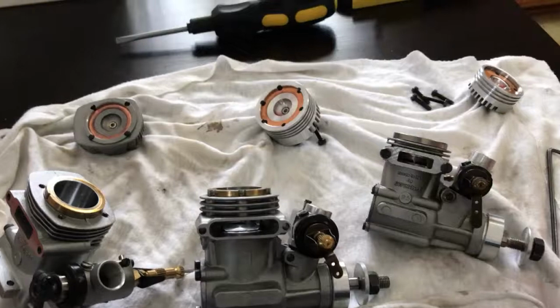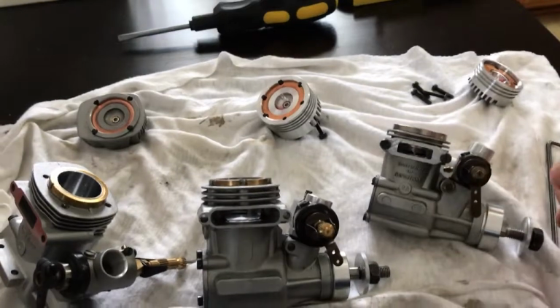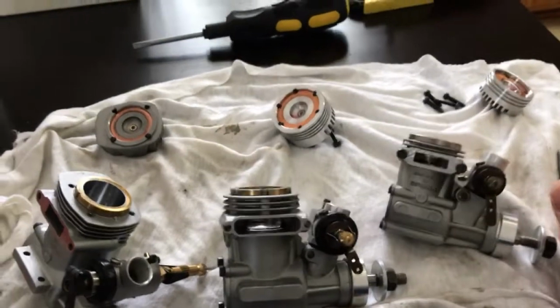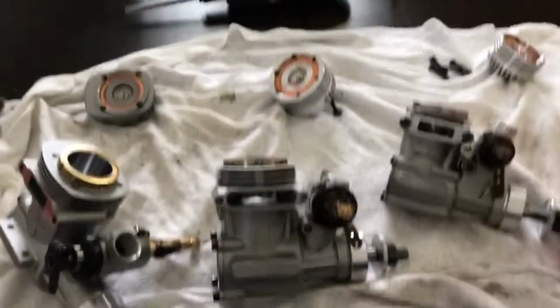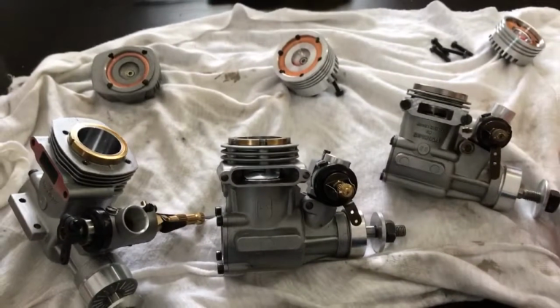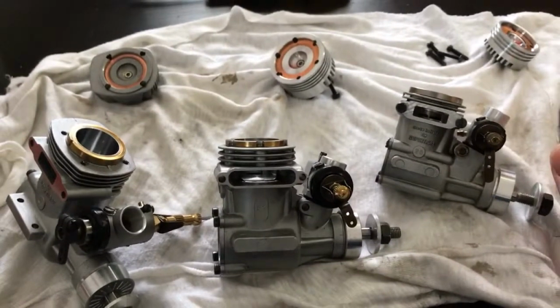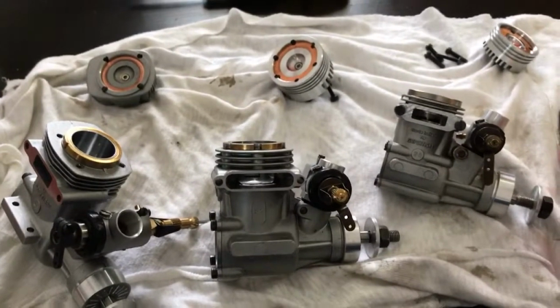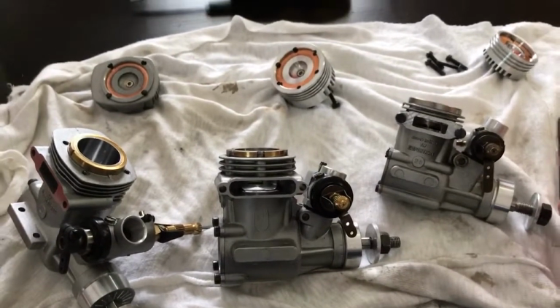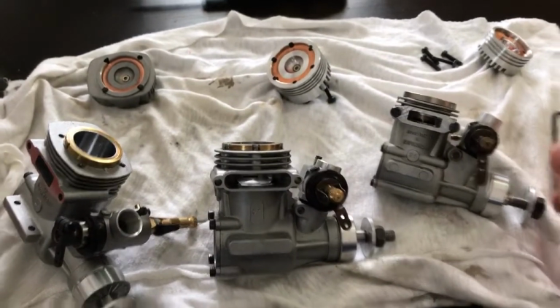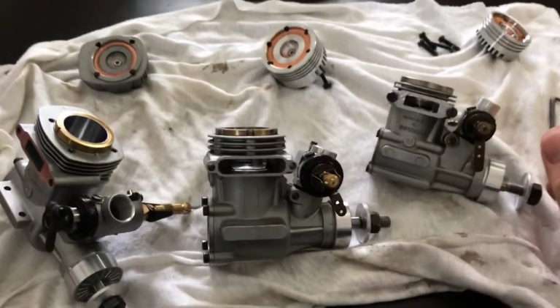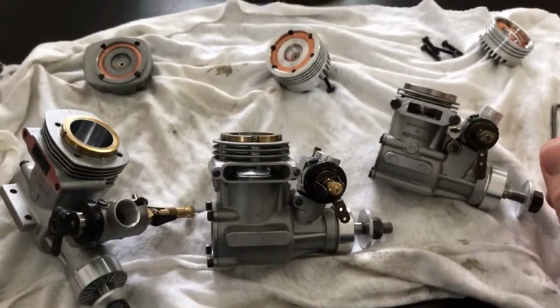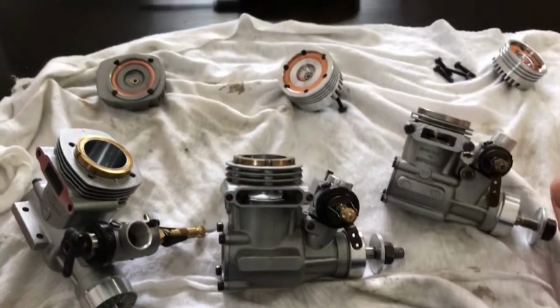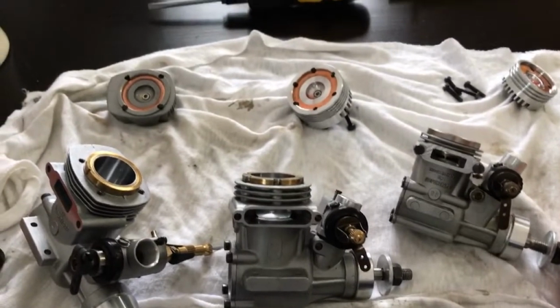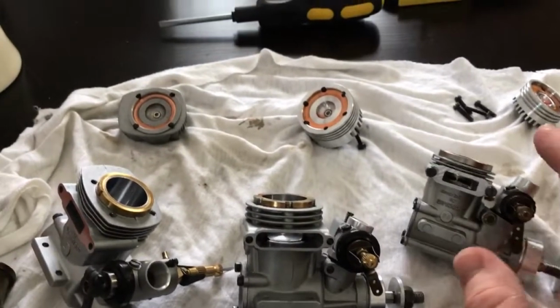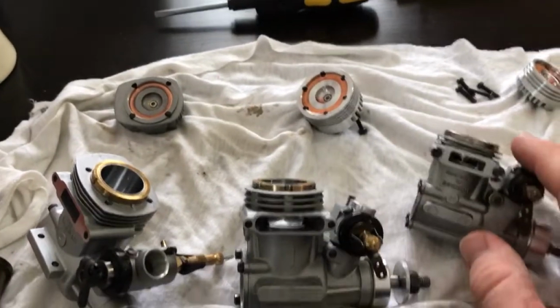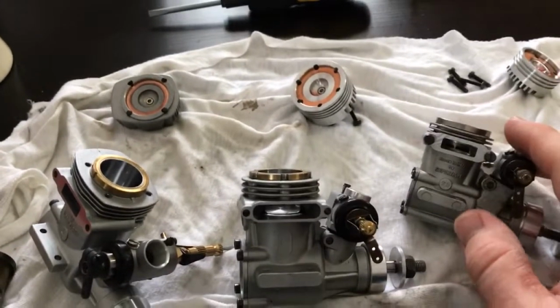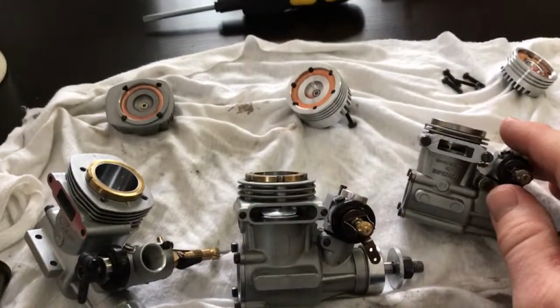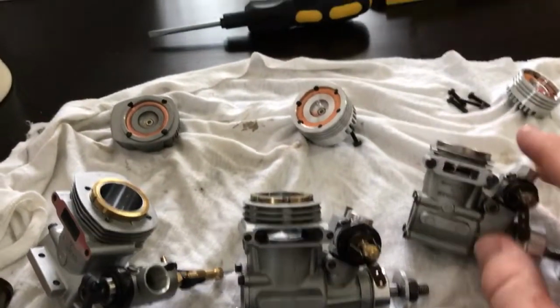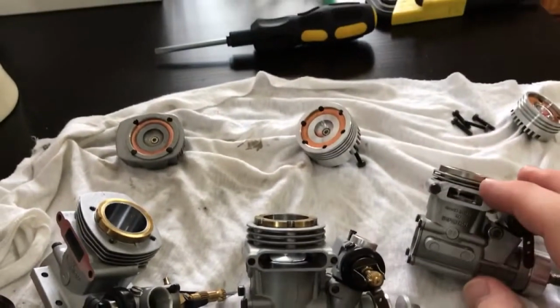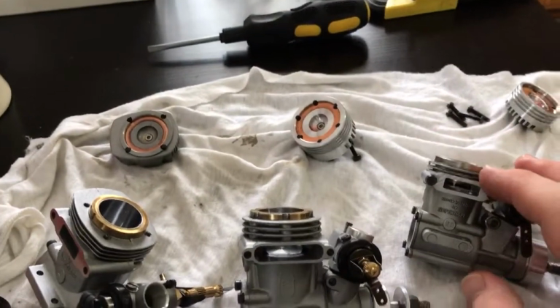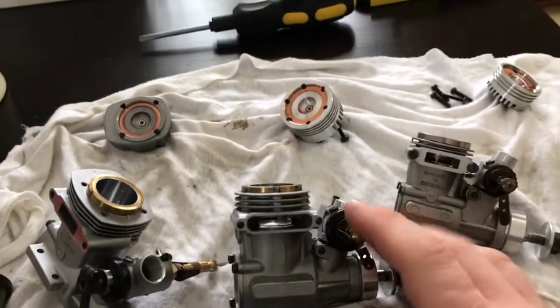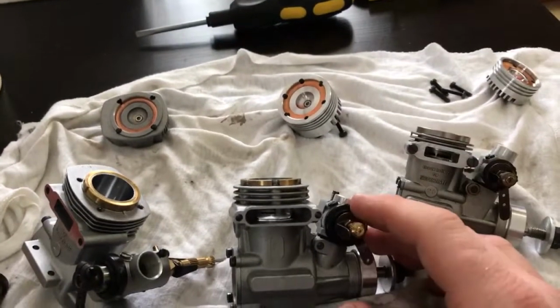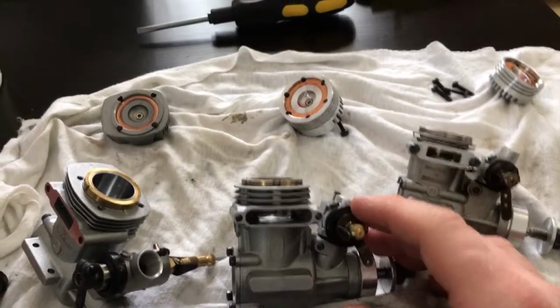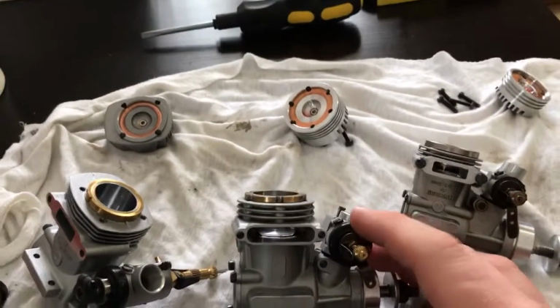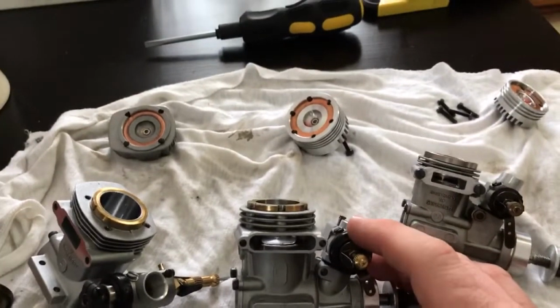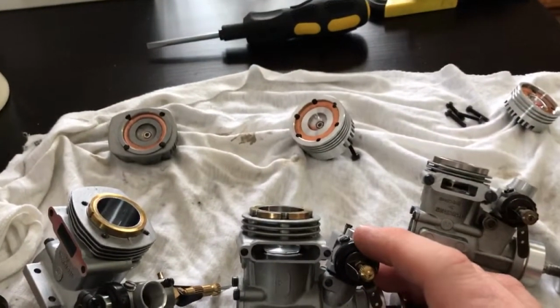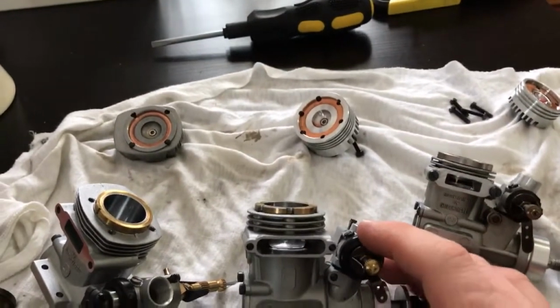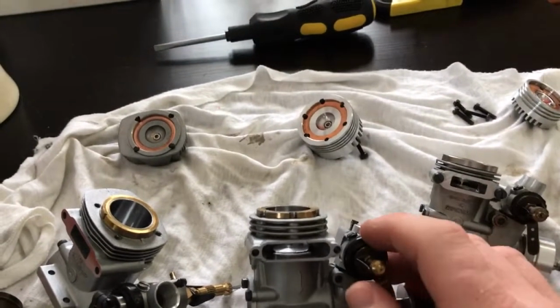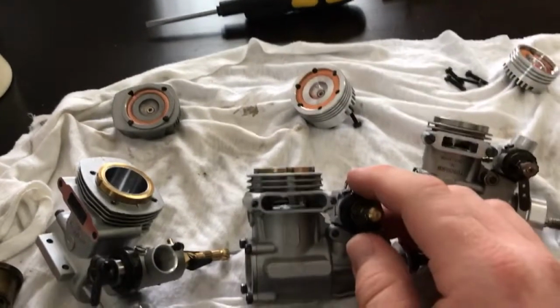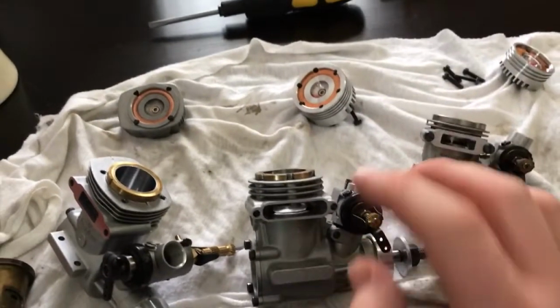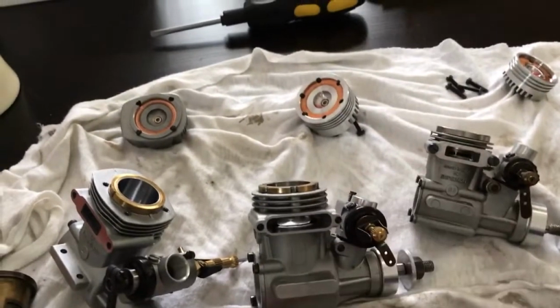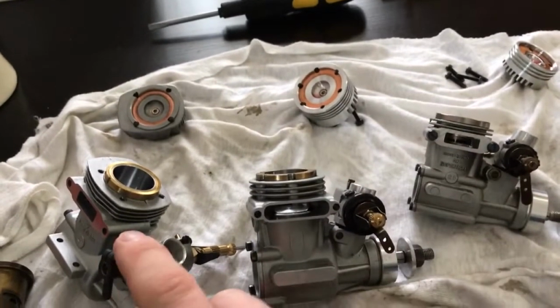I've got some Super Tiger engines on the table here. Got an S25 early production bolt-on muffler, a Komo 51 which was made by Super Tiger in Italy and uses the bolt-through mount.